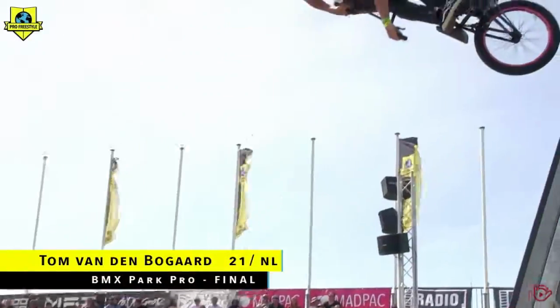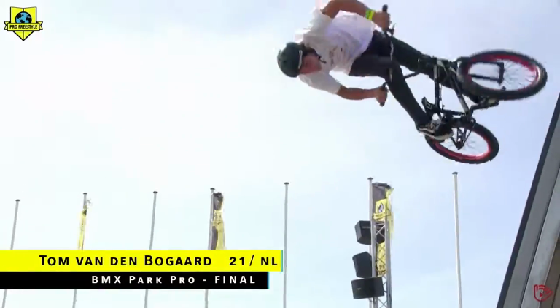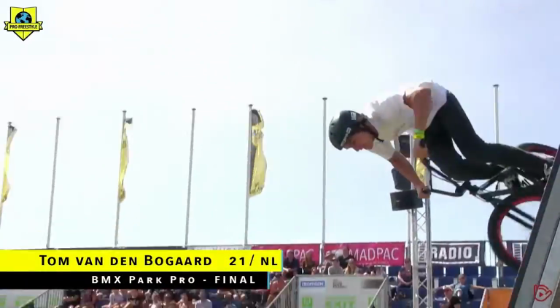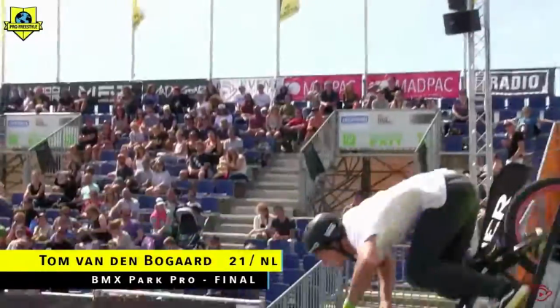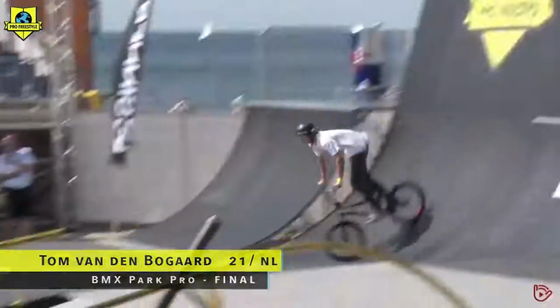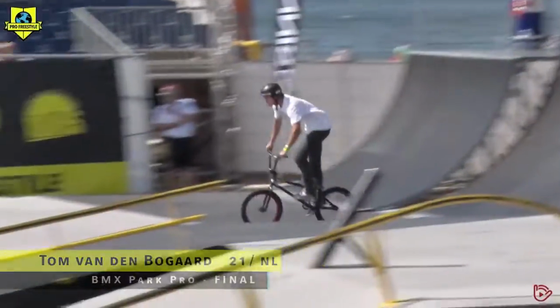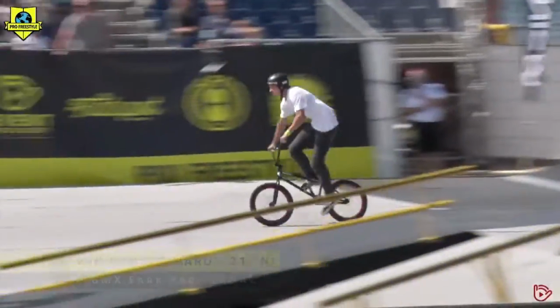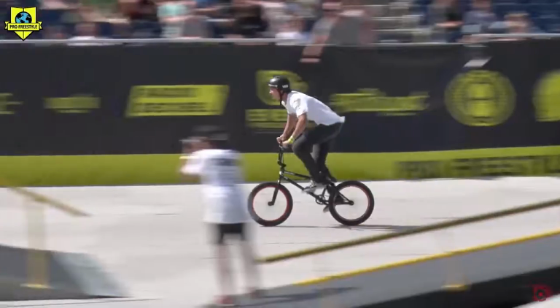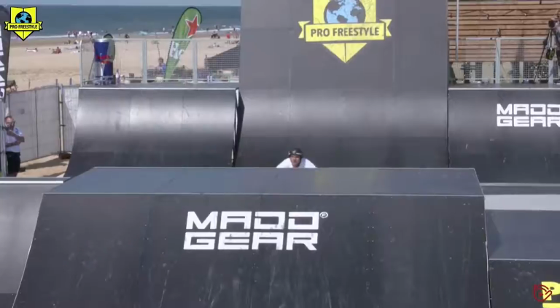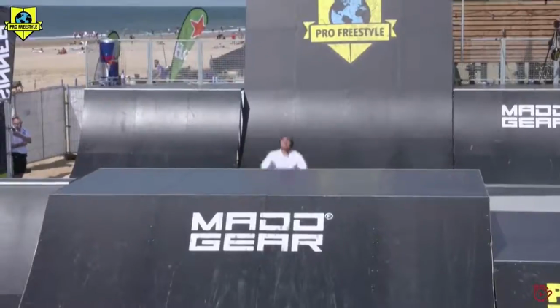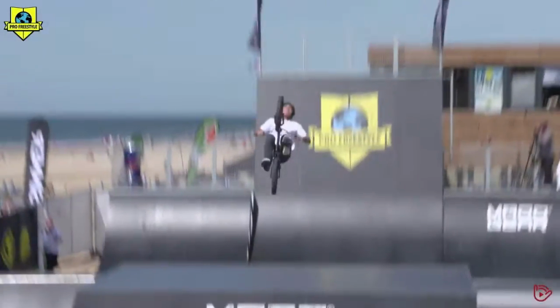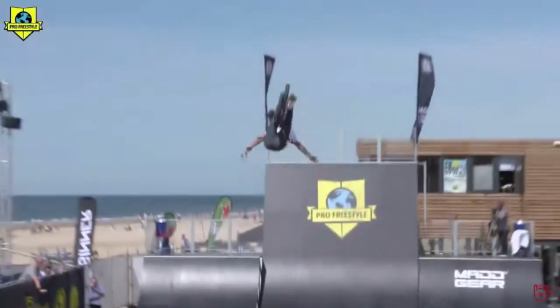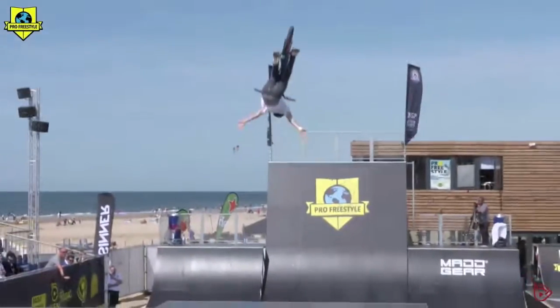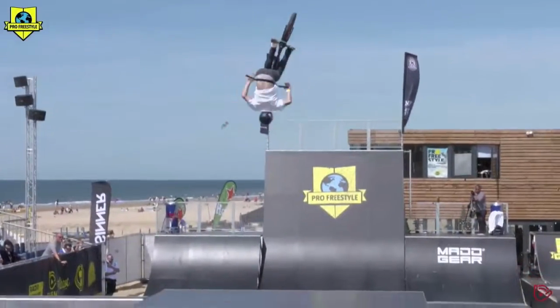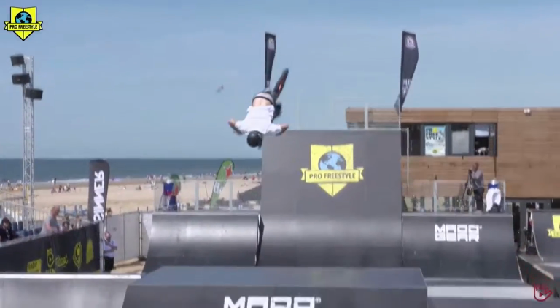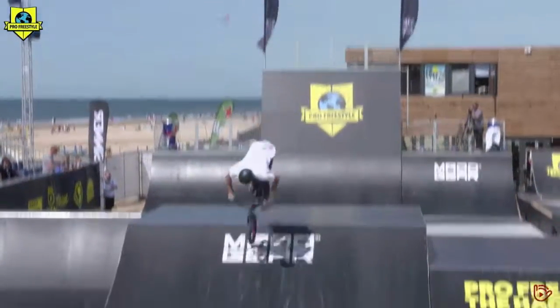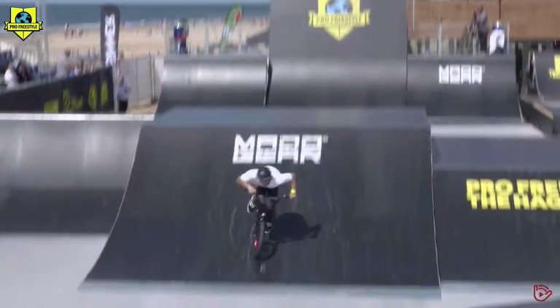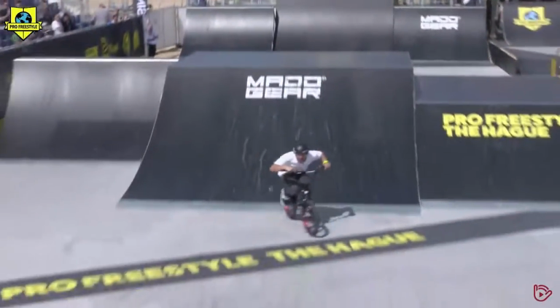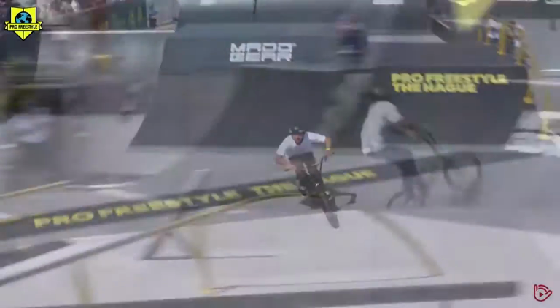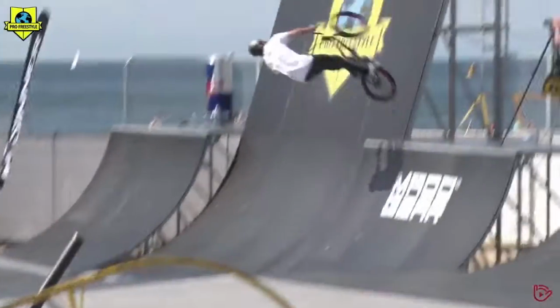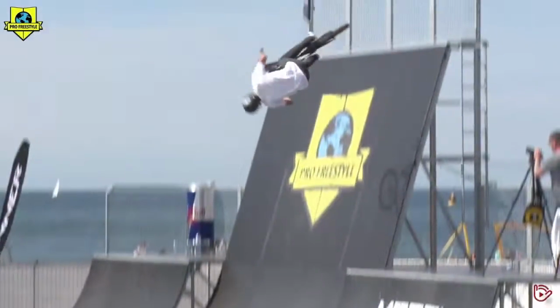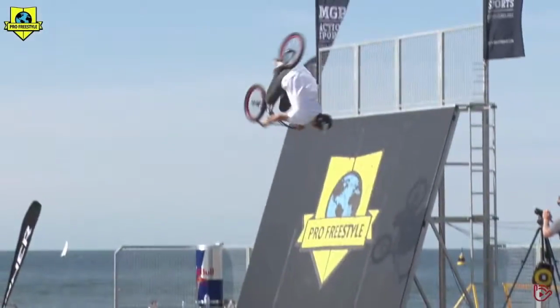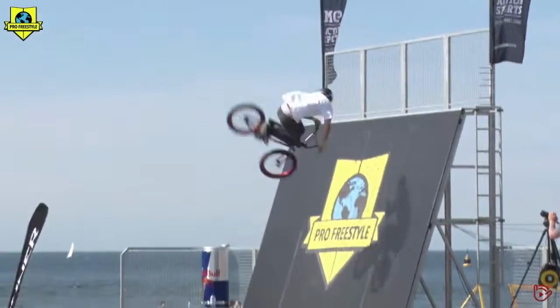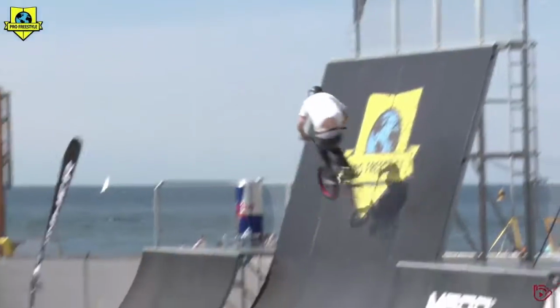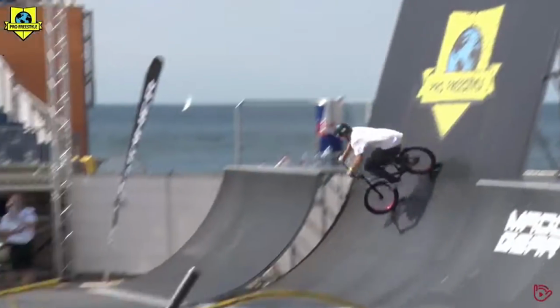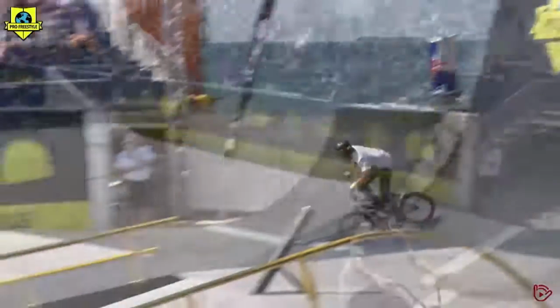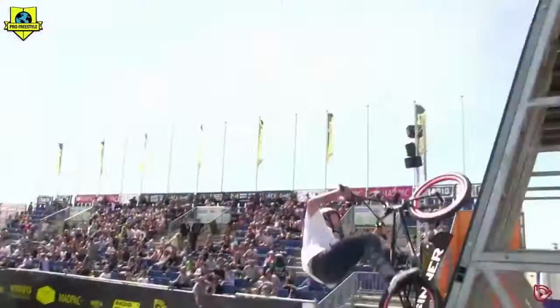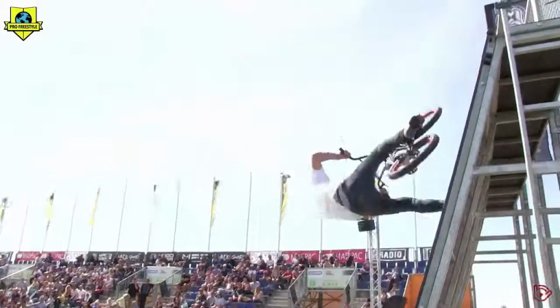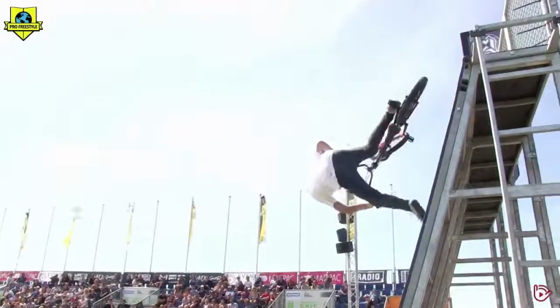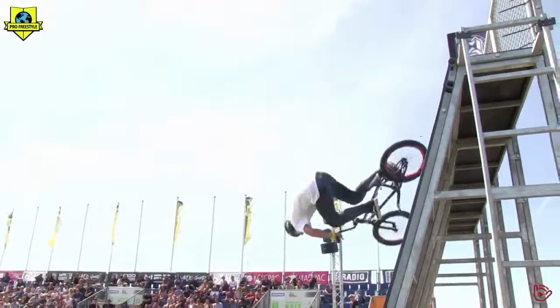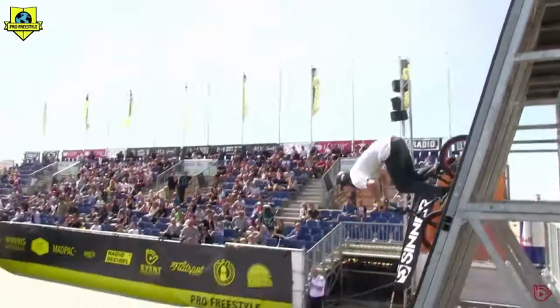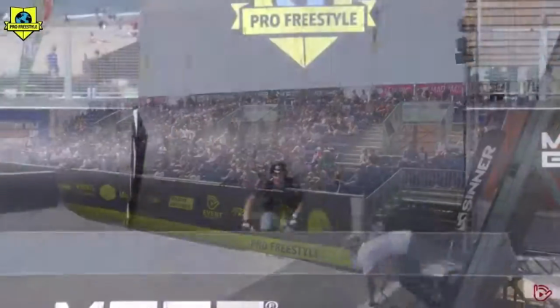Yeah, Tom — flying higher than anybody off that wall. And massive flight over the box. Huge flyer, kicker, big dog side.